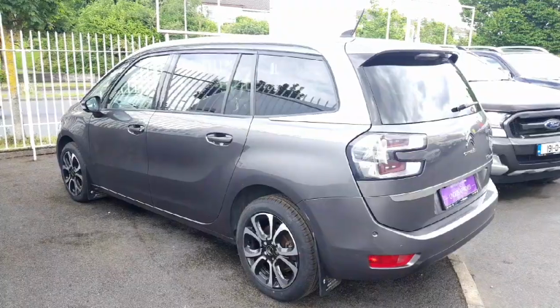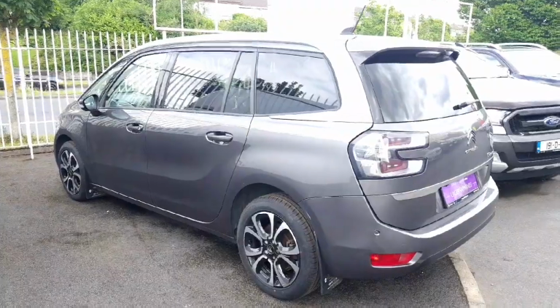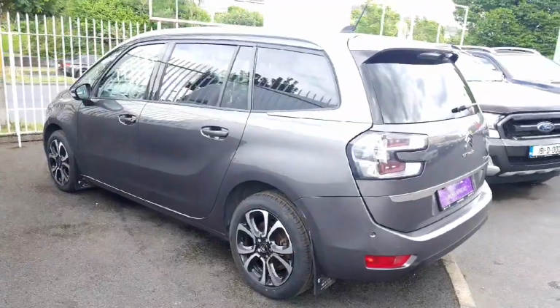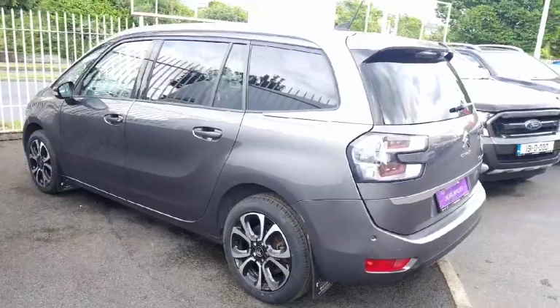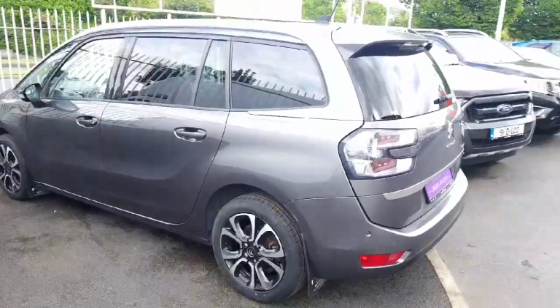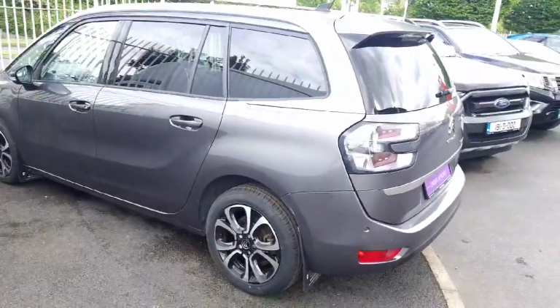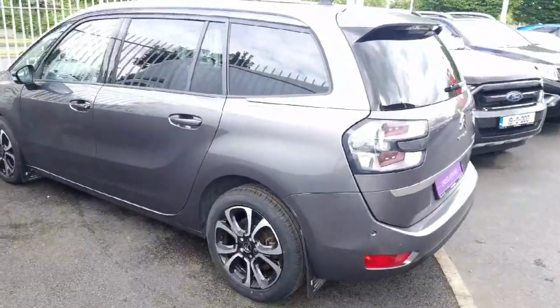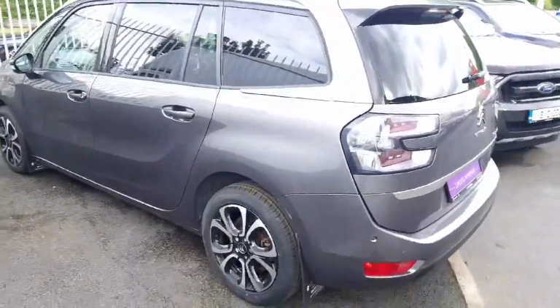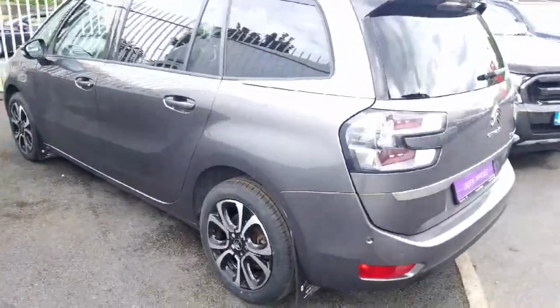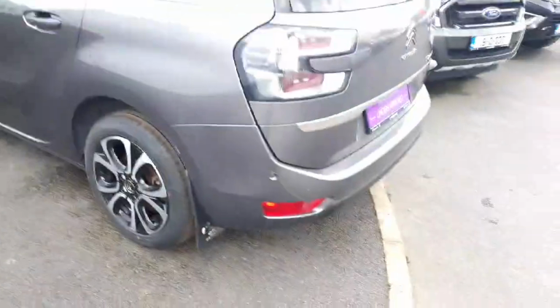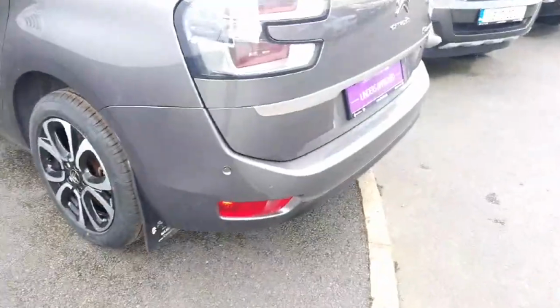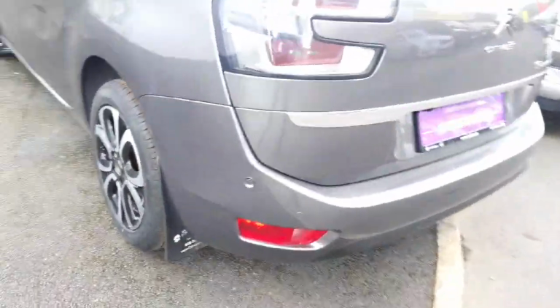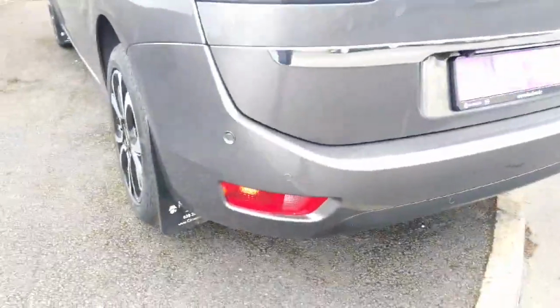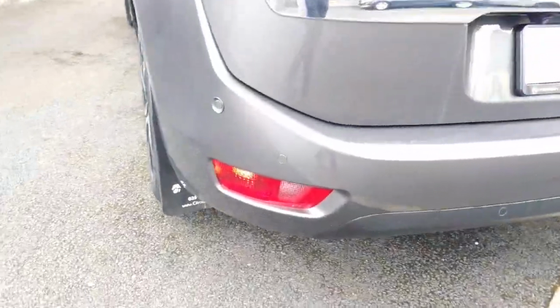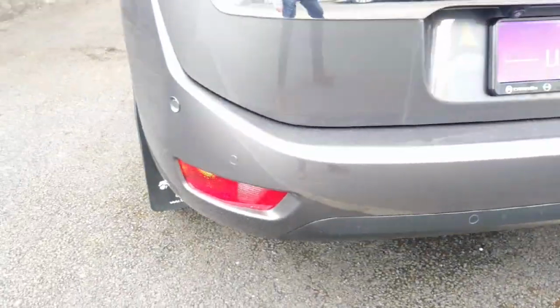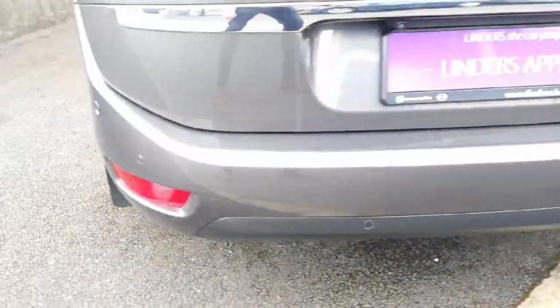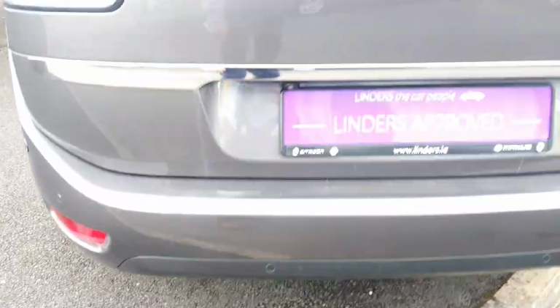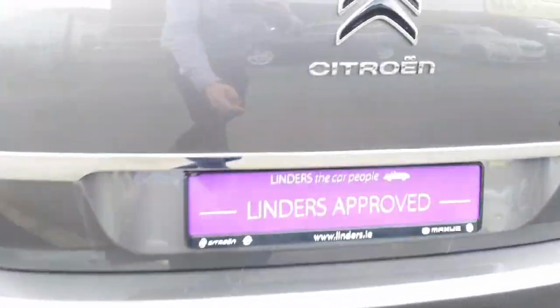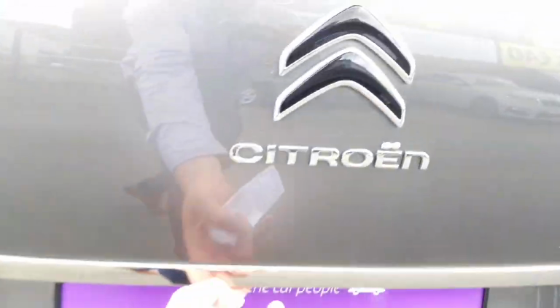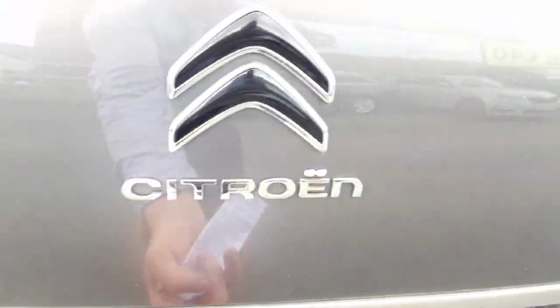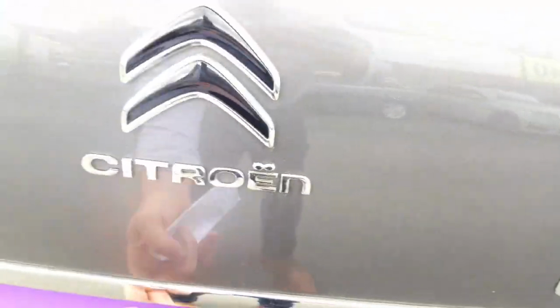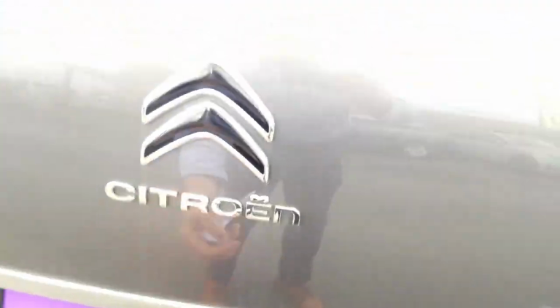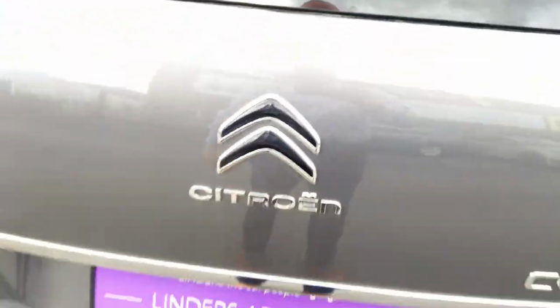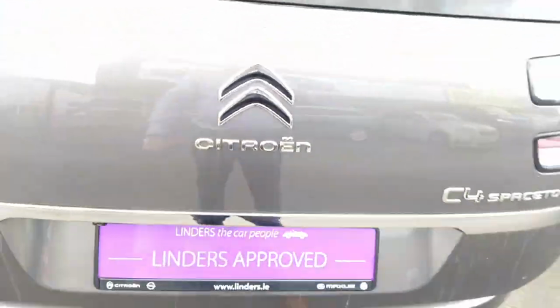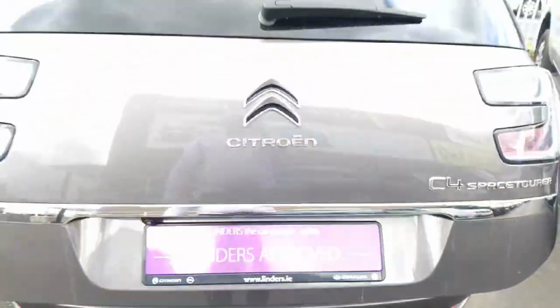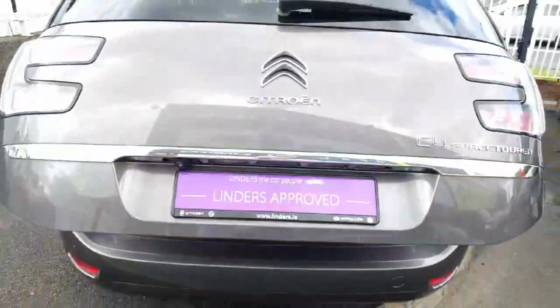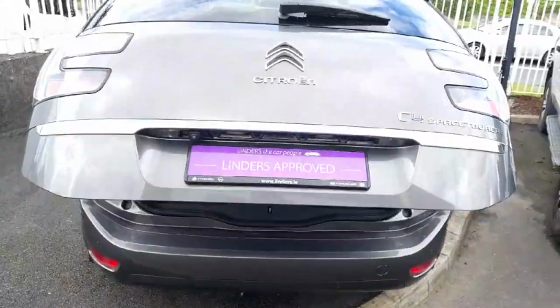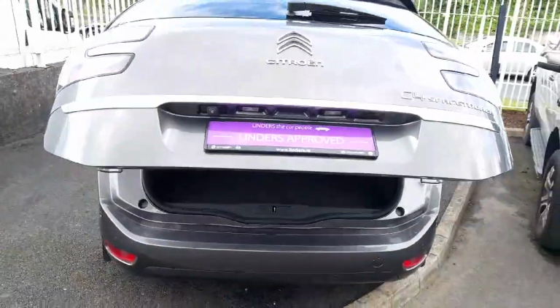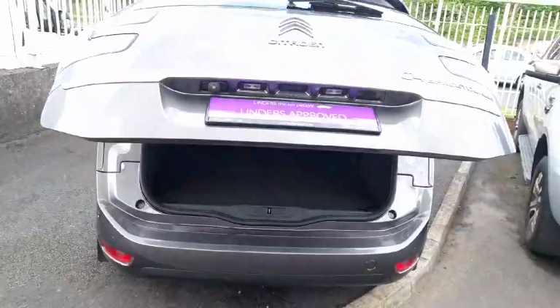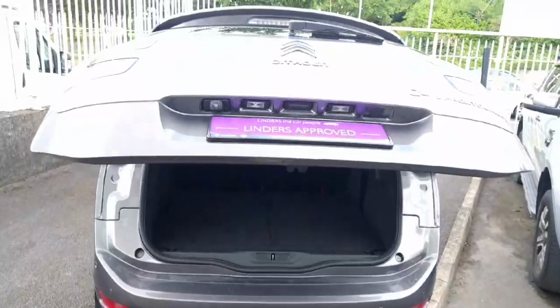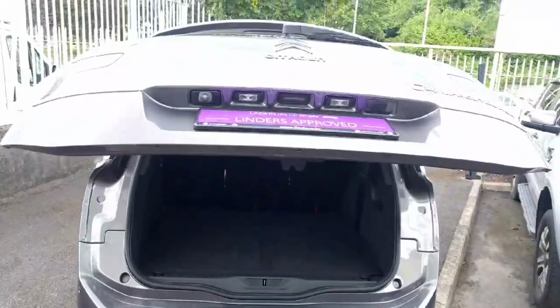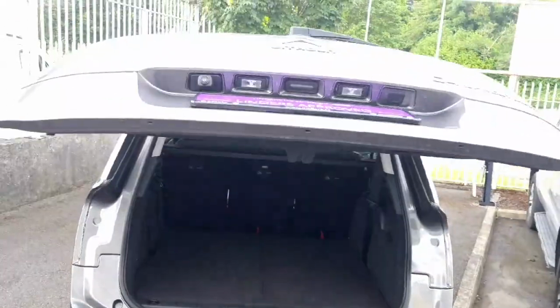This car comes with back tinted windows, rear parking sensors, and it also comes with an electric tailgate and a reverse camera.